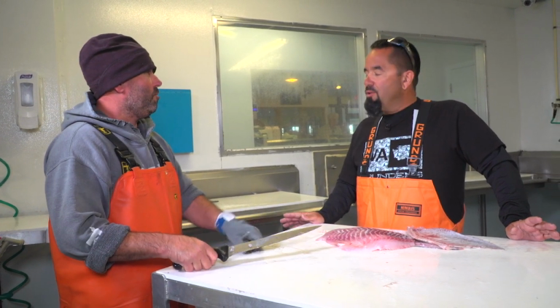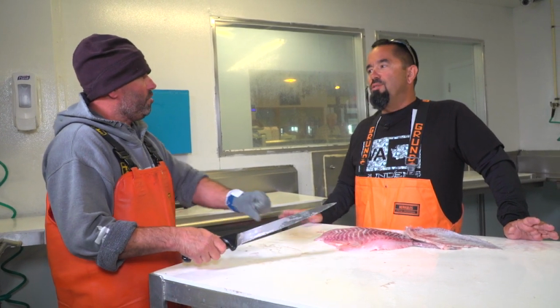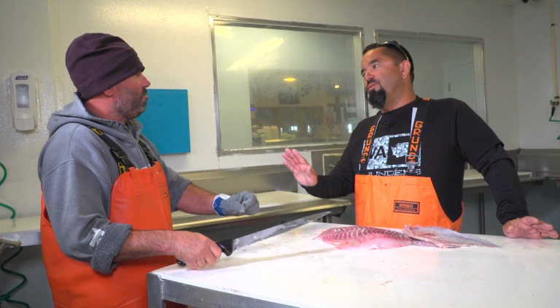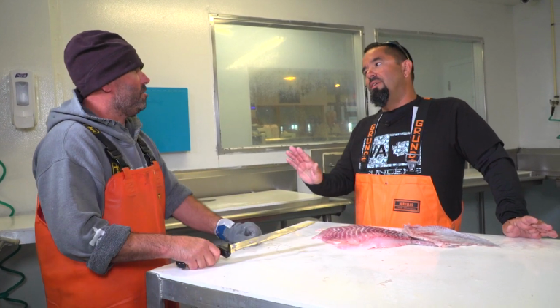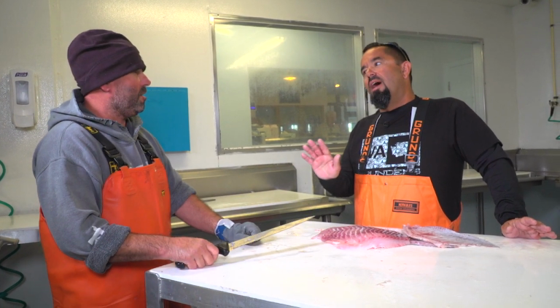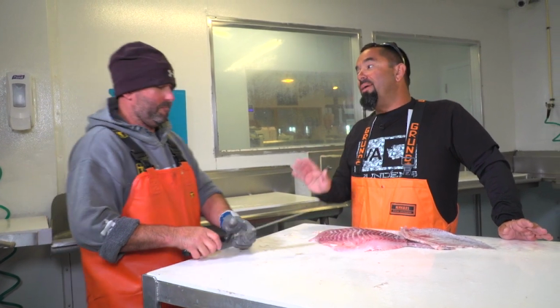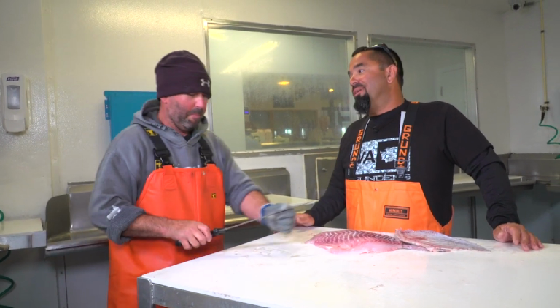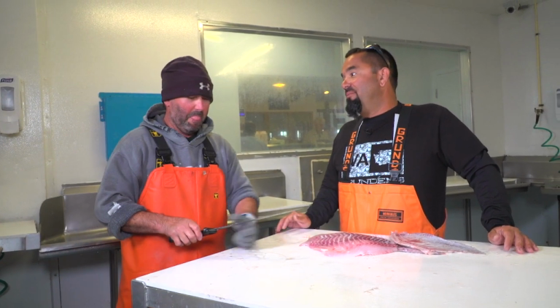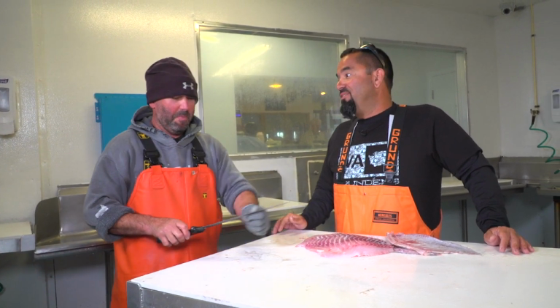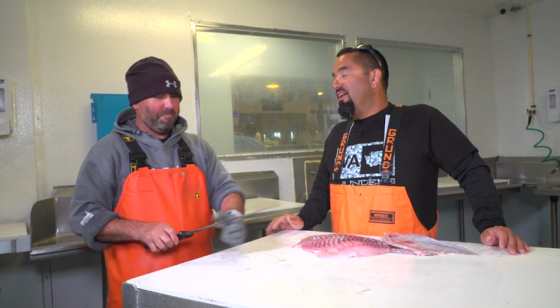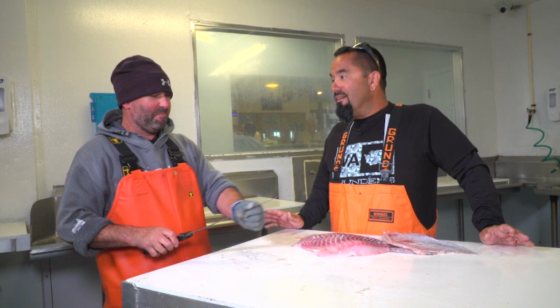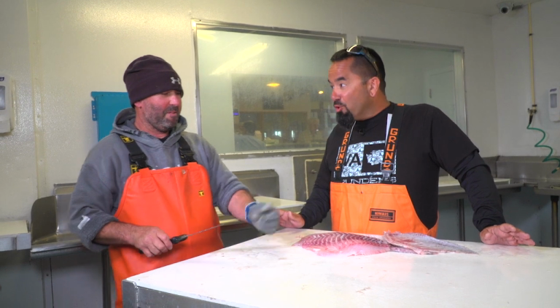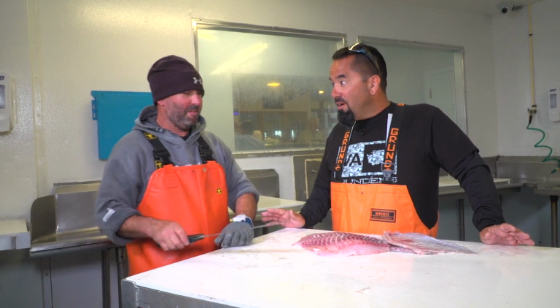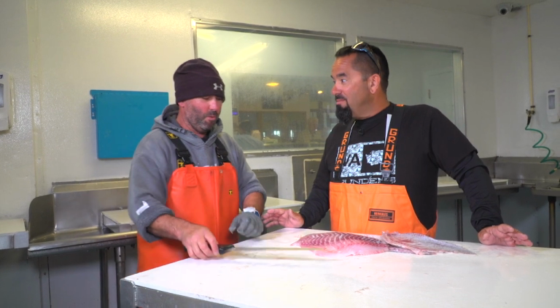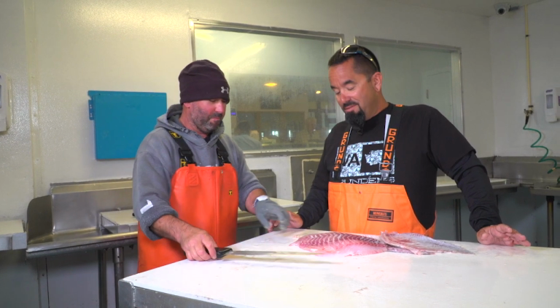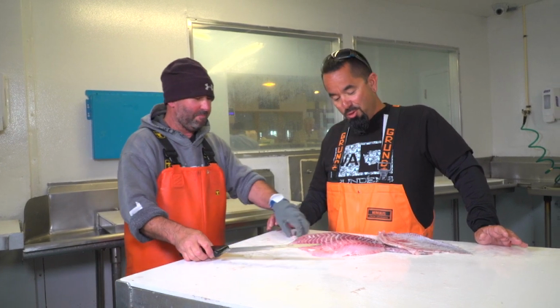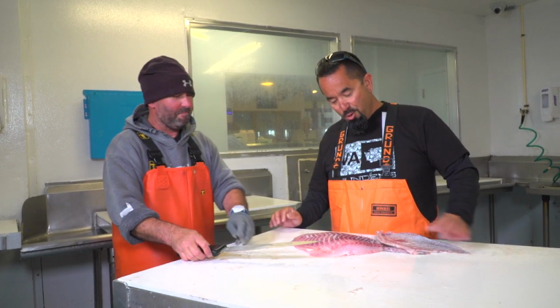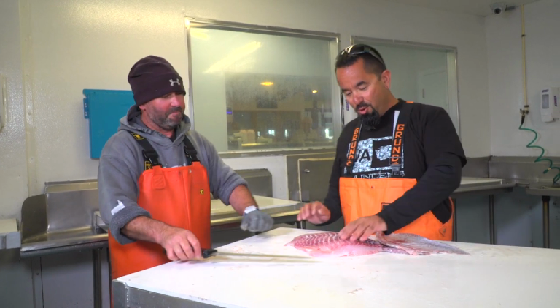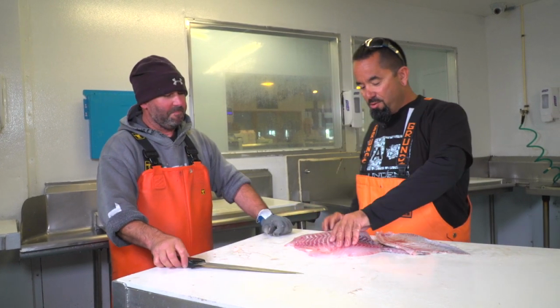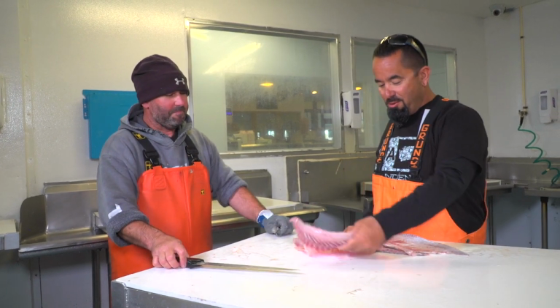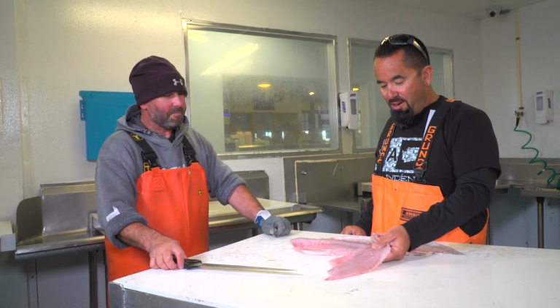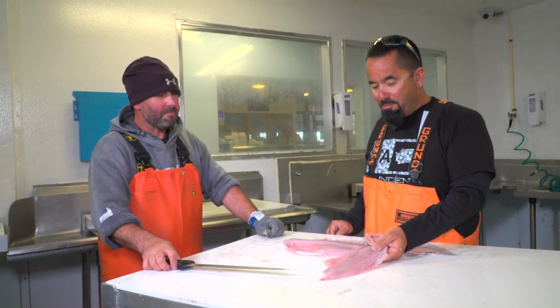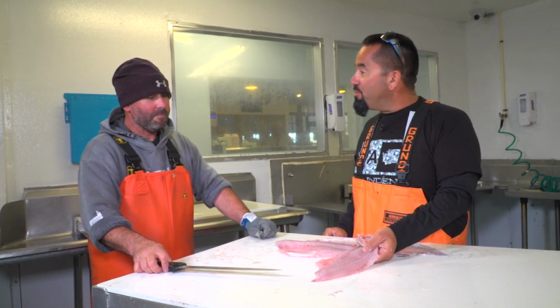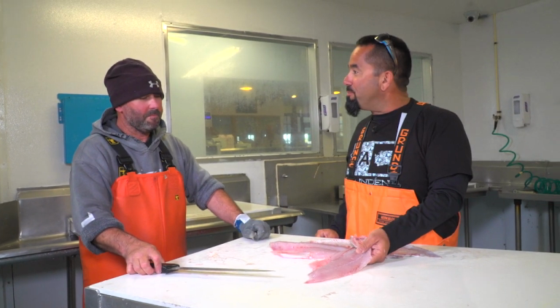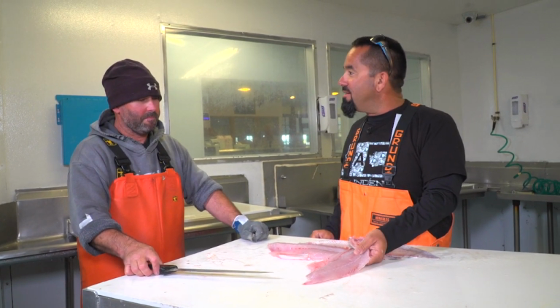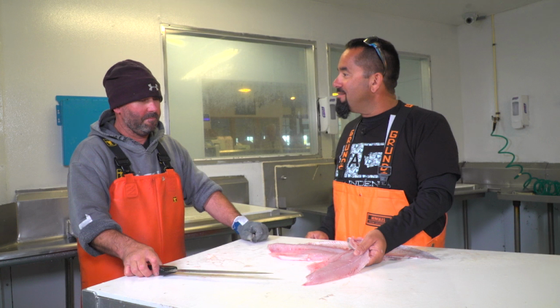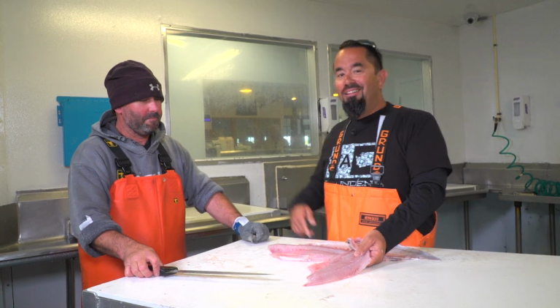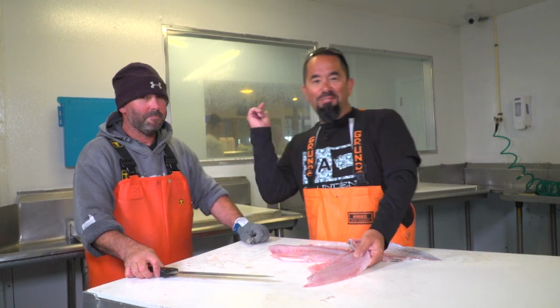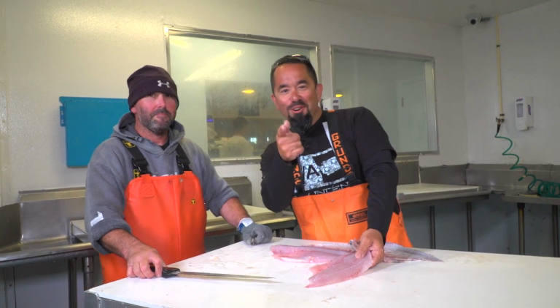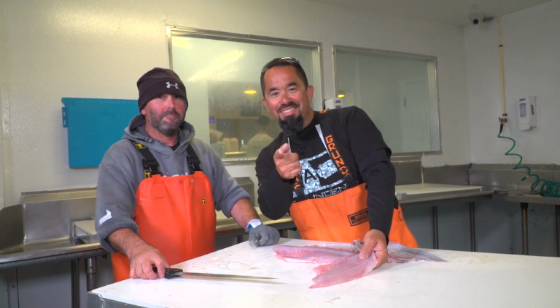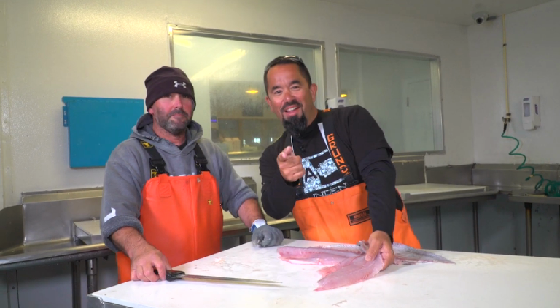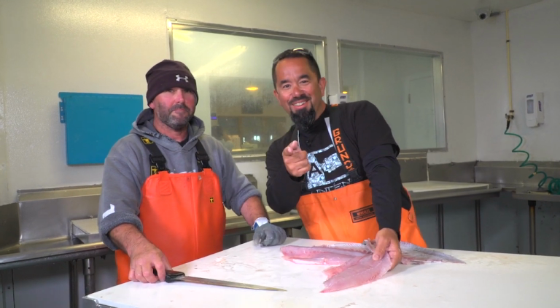So what you're doing is just pulling the skin. I'm picky when I eat my fish — I don't want it all torn up. Well, there you have it. A beautiful triple tail. Thanks for joining us in the Fly Zone.